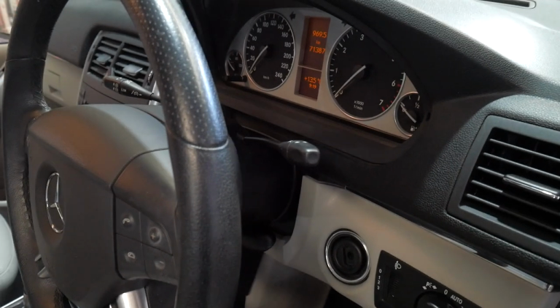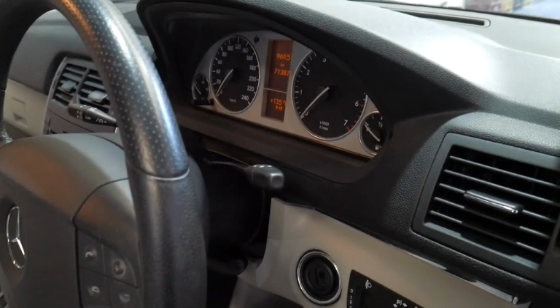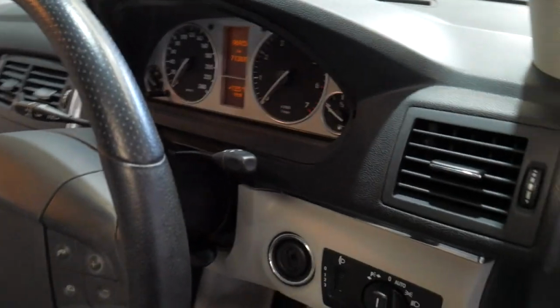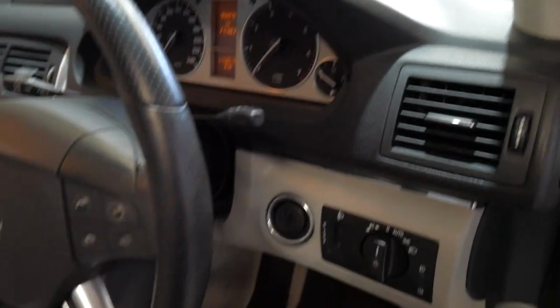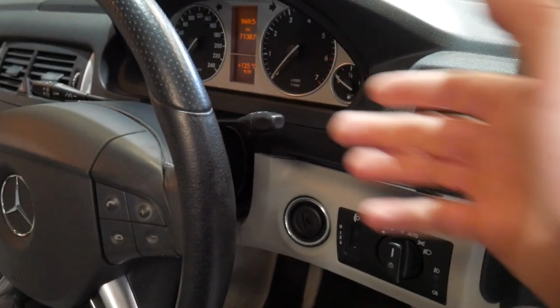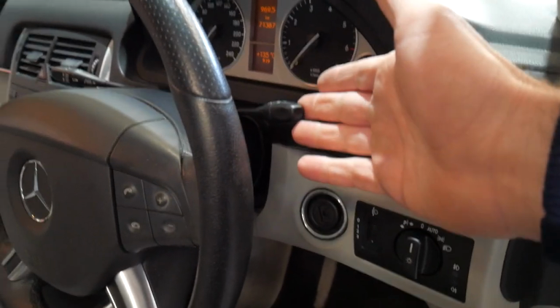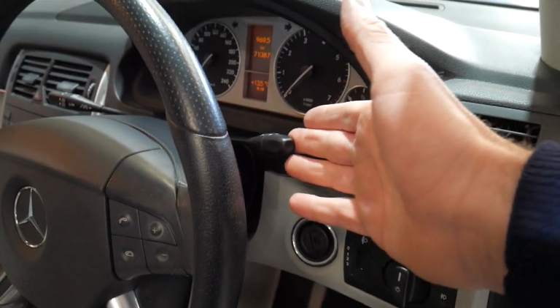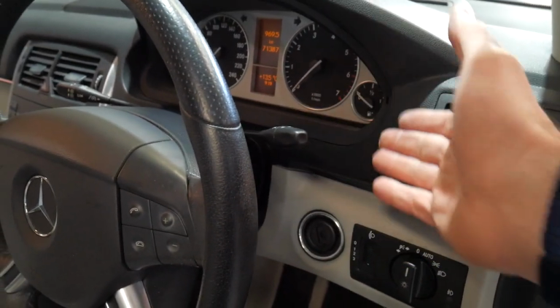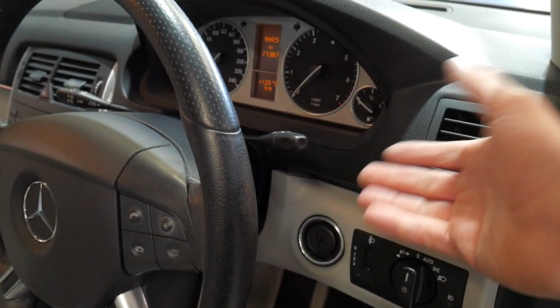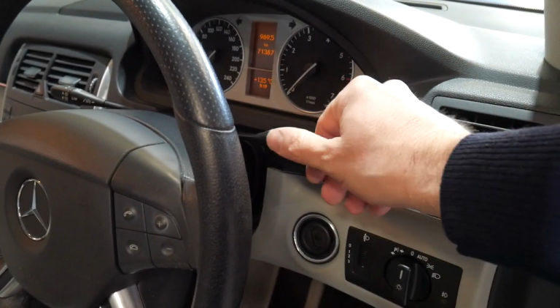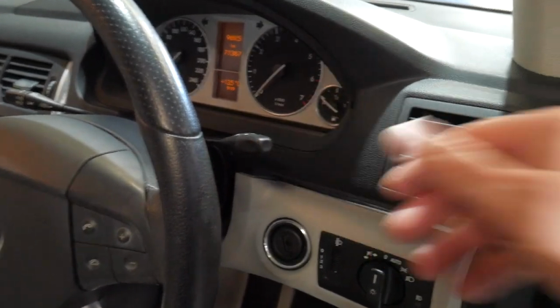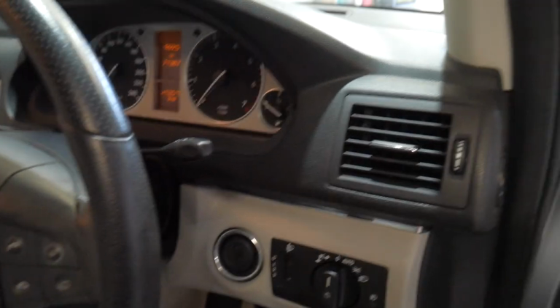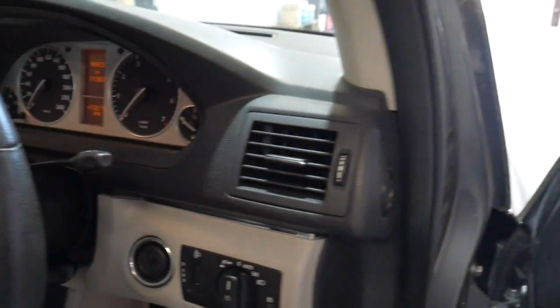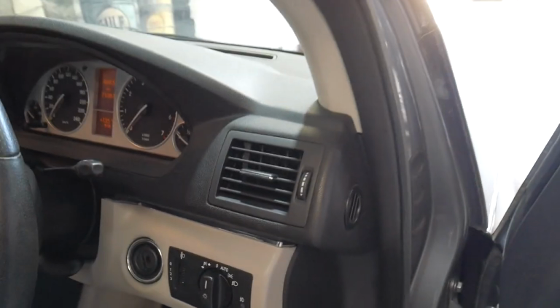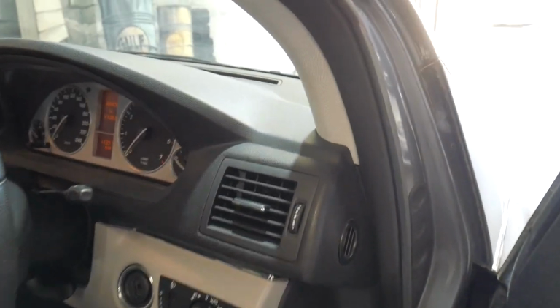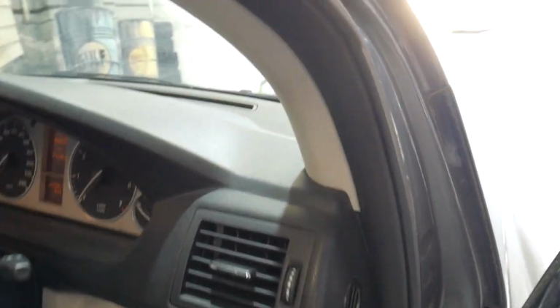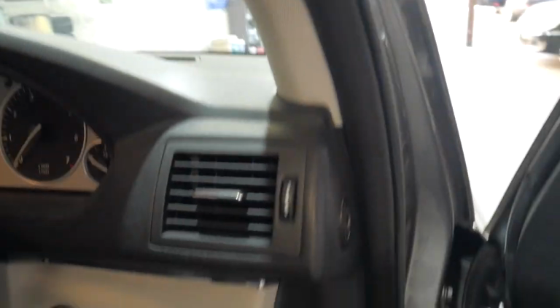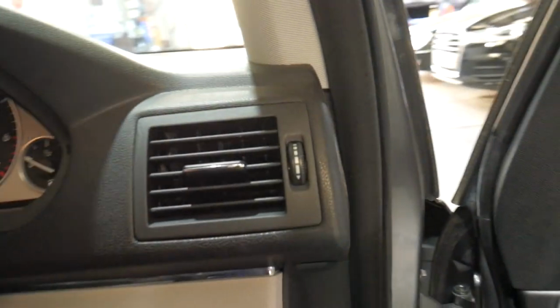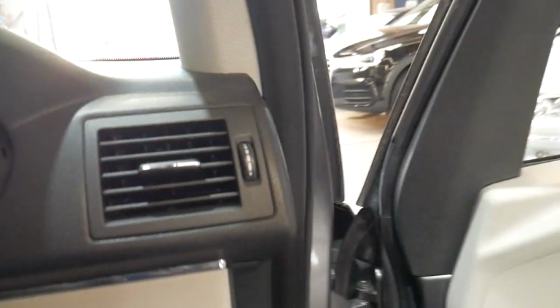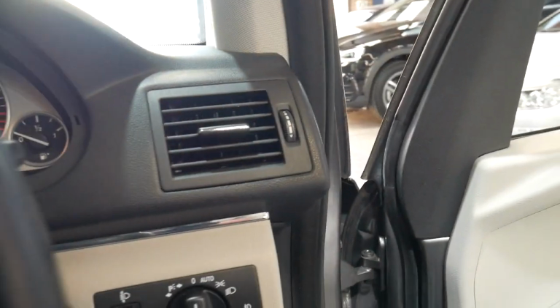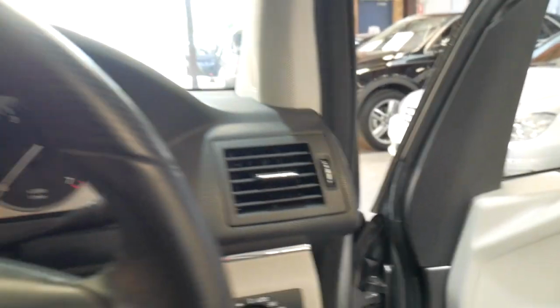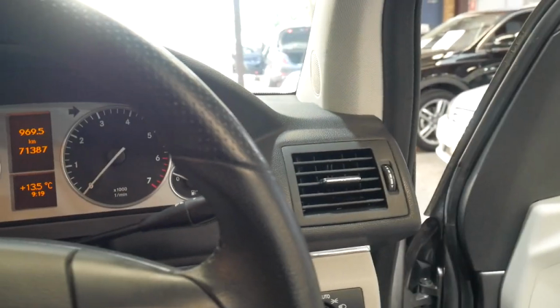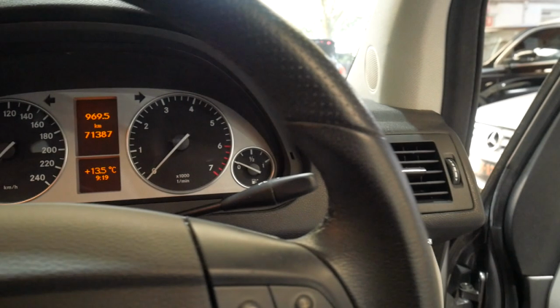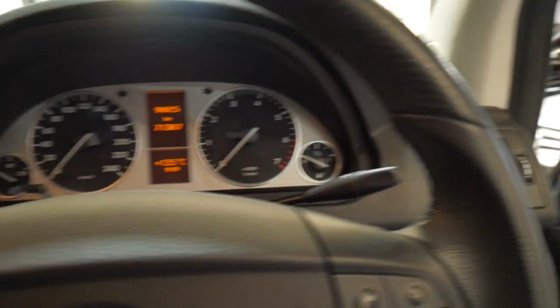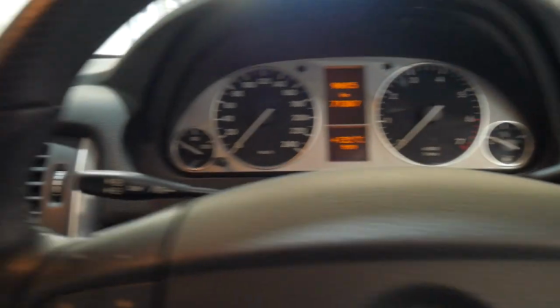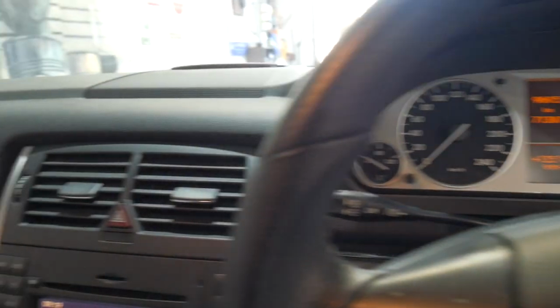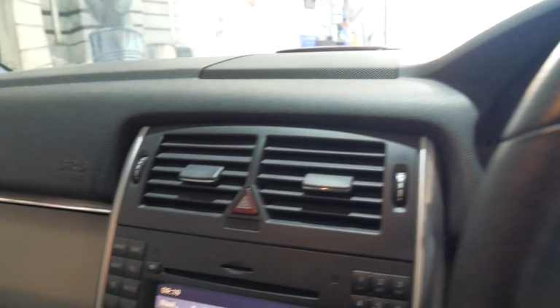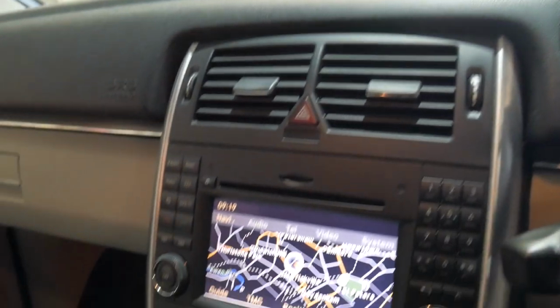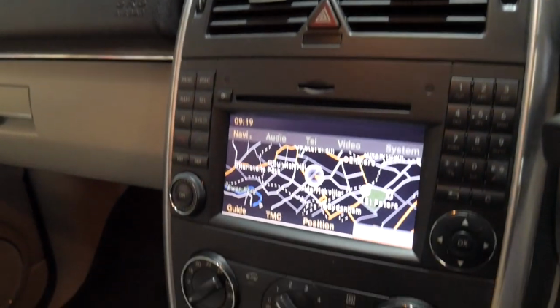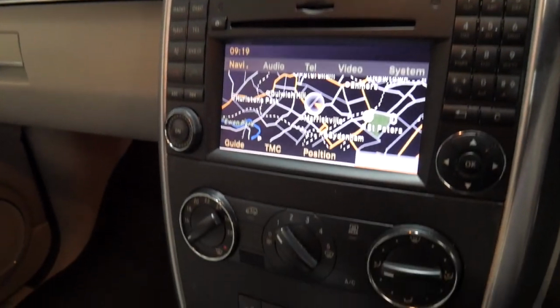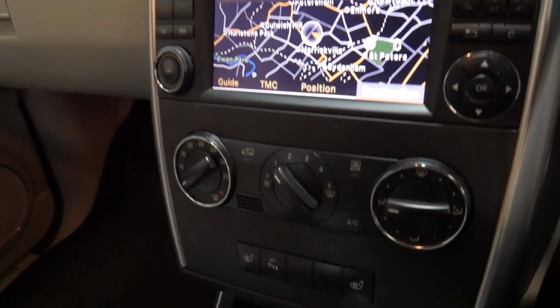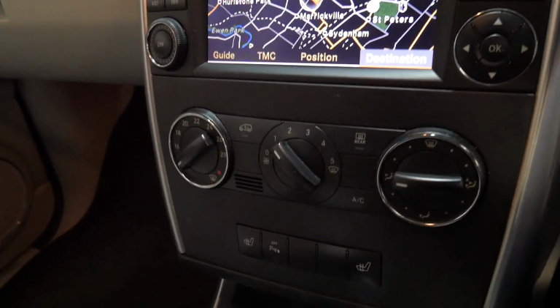command — also called Linguatronic — so at the click of a button you can say 'next station', 'radio off', 'navigate', et cetera. Another good feature of this car is it has heated seats.